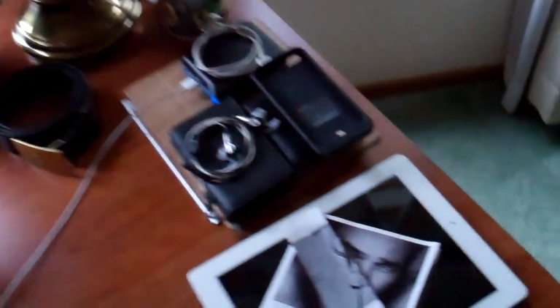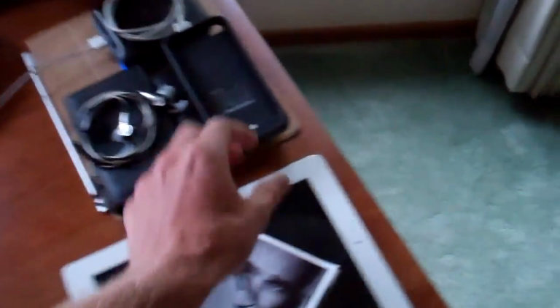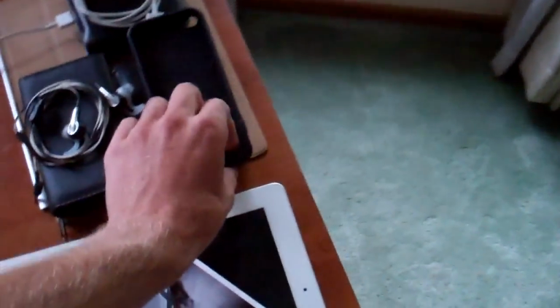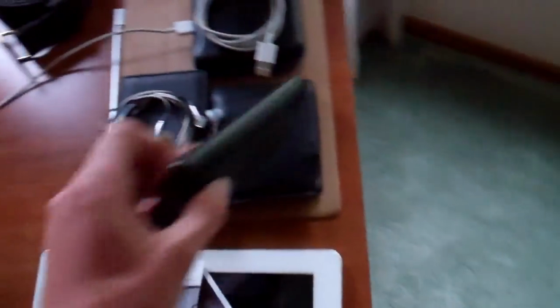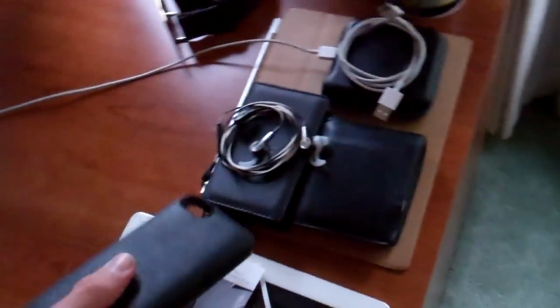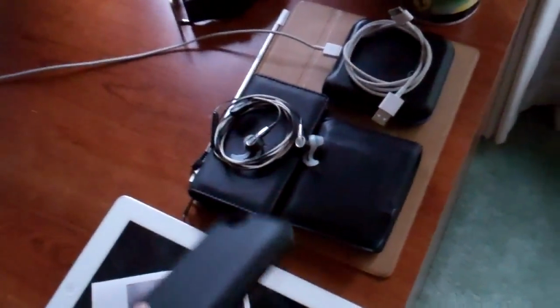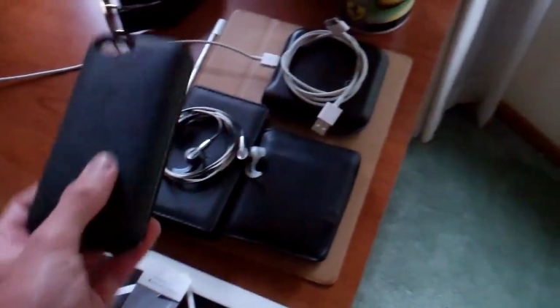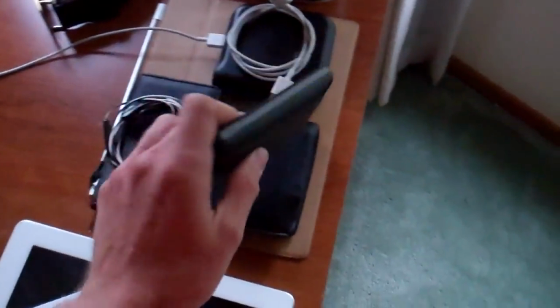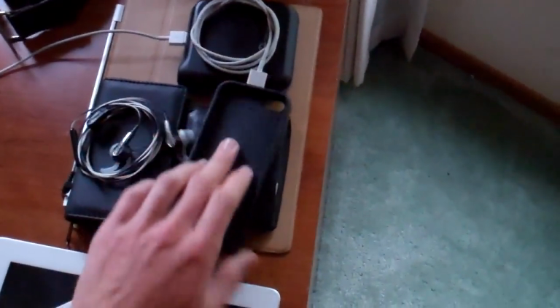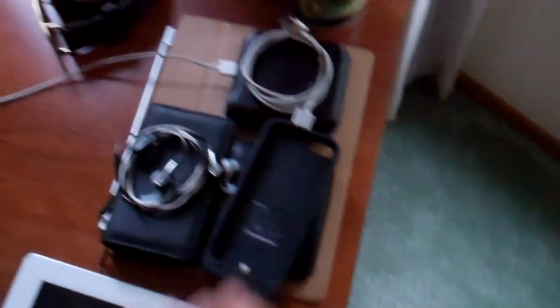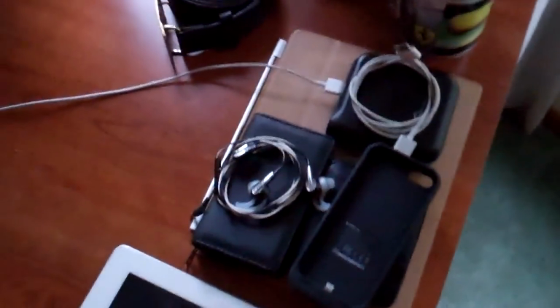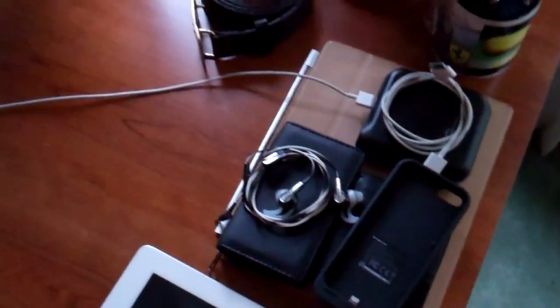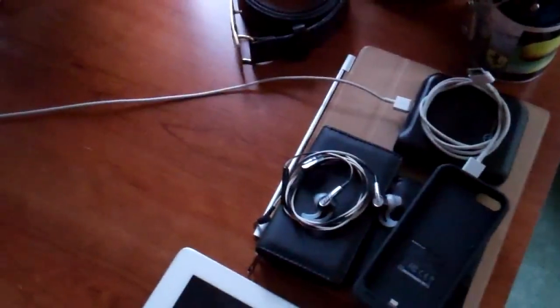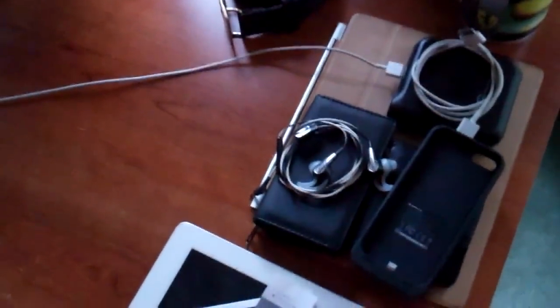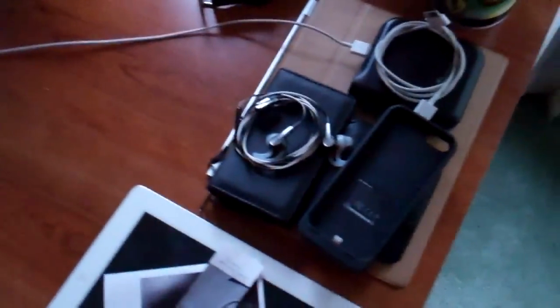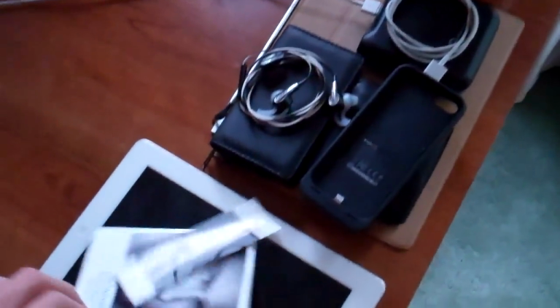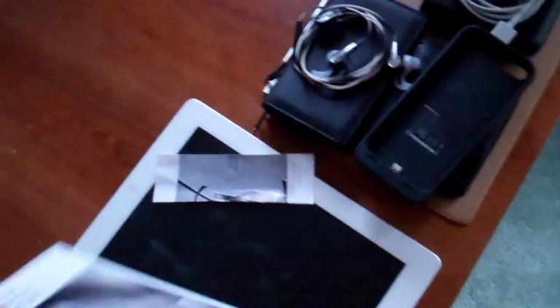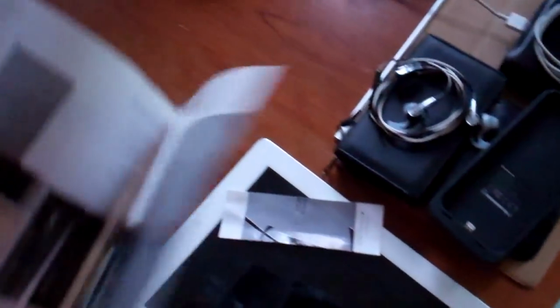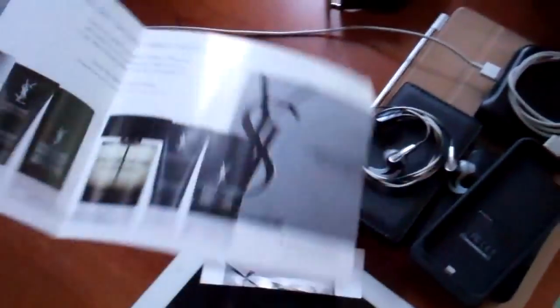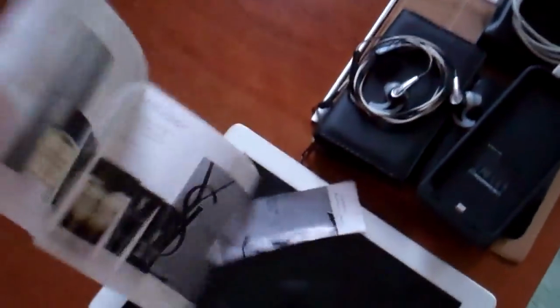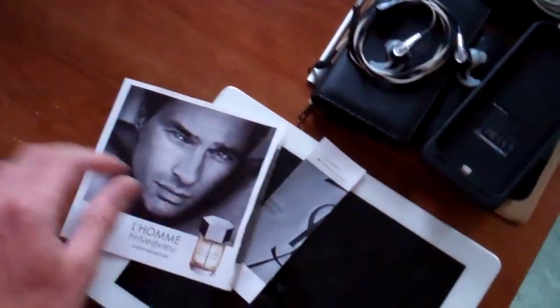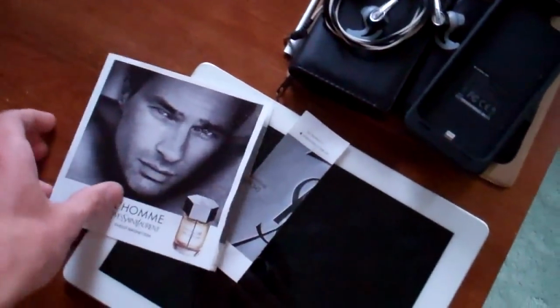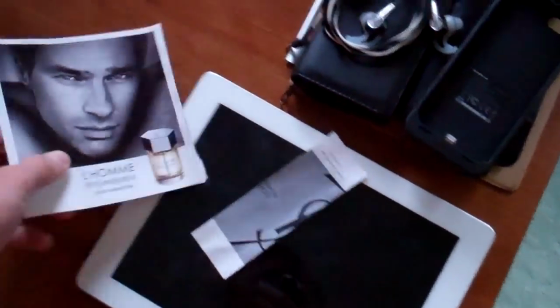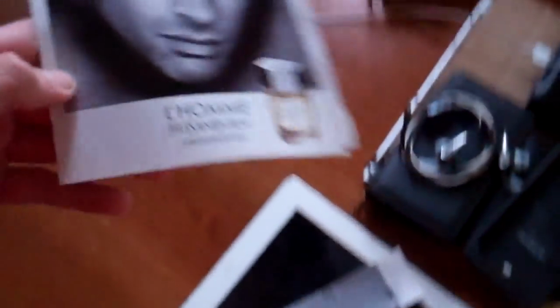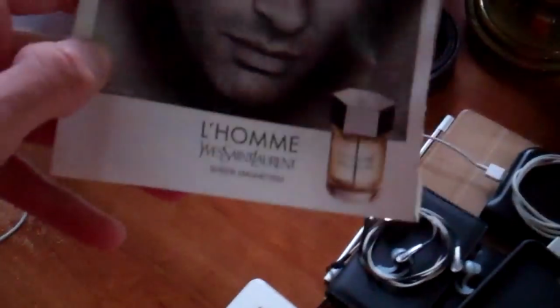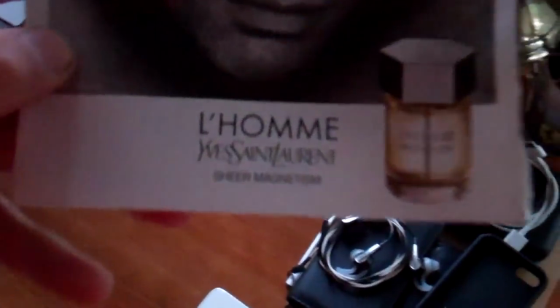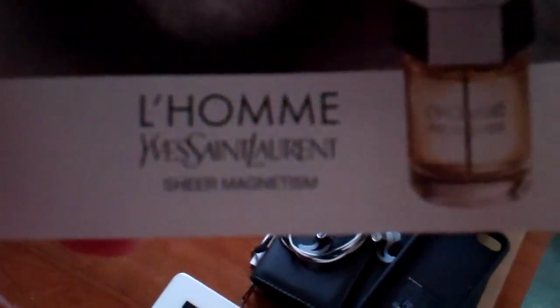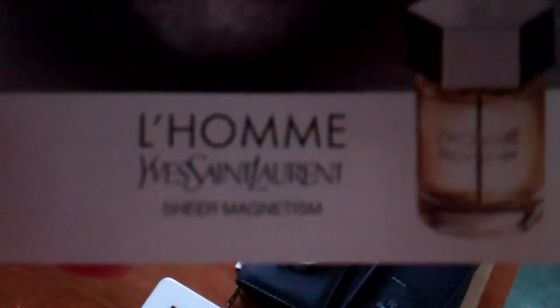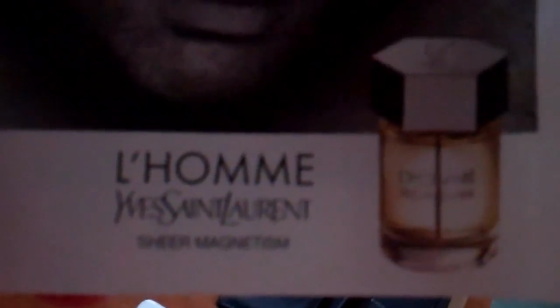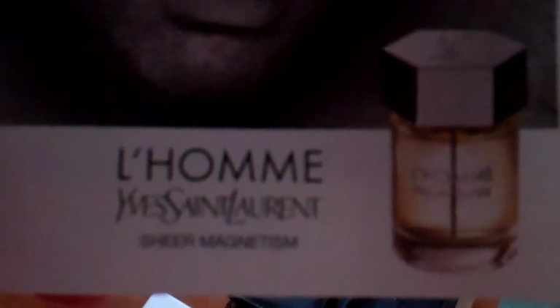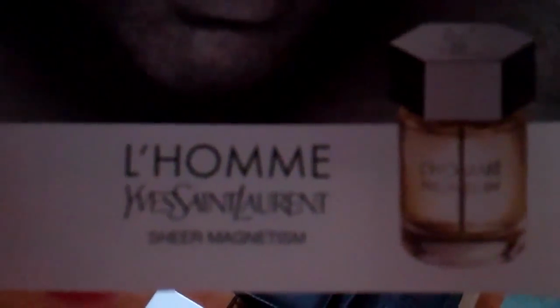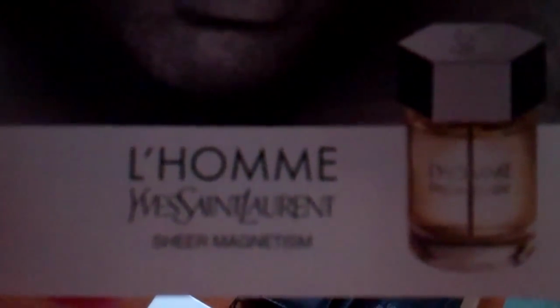This is the Mophie thing for the iPhone 5. I'm using that every day, and I don't know how you say this. It kind of showed up on my desk, but it smells really good.